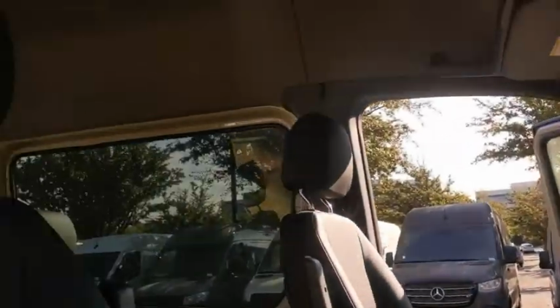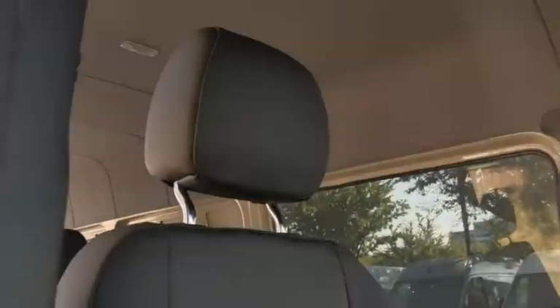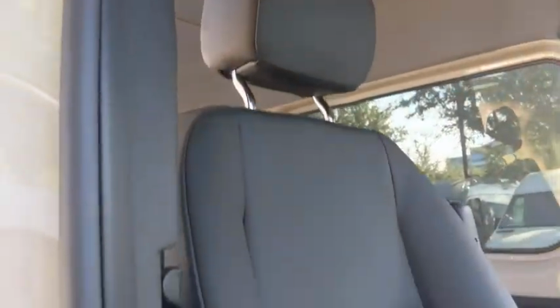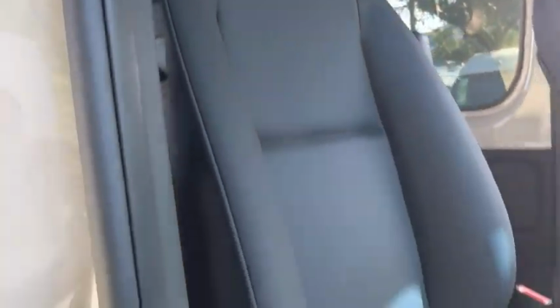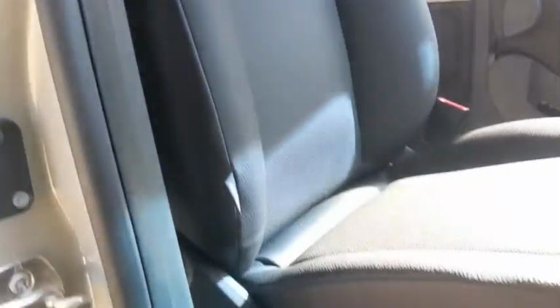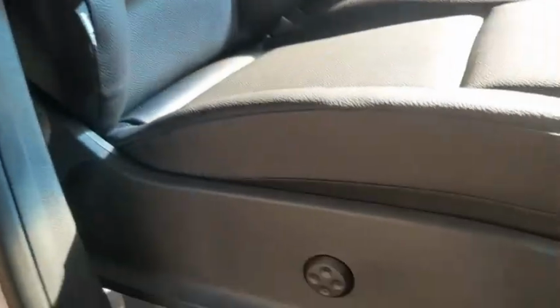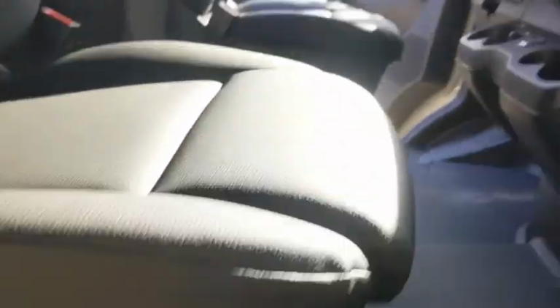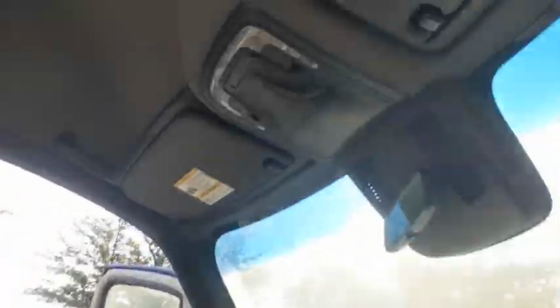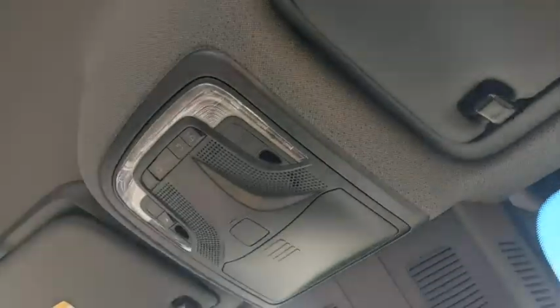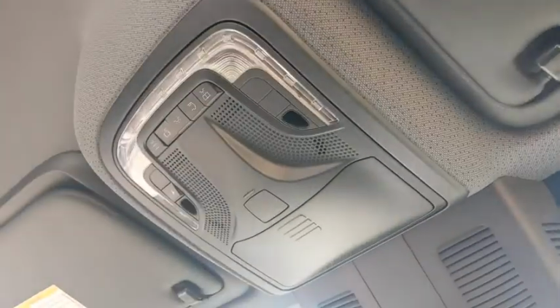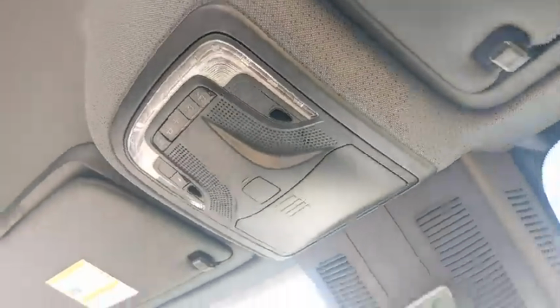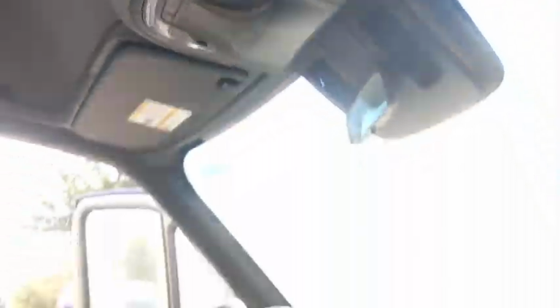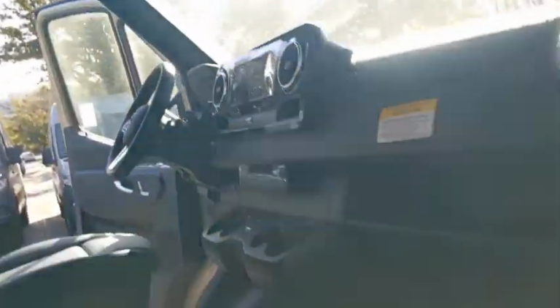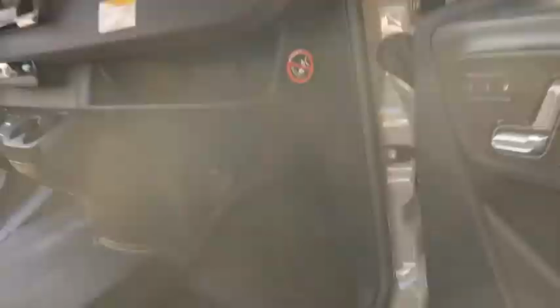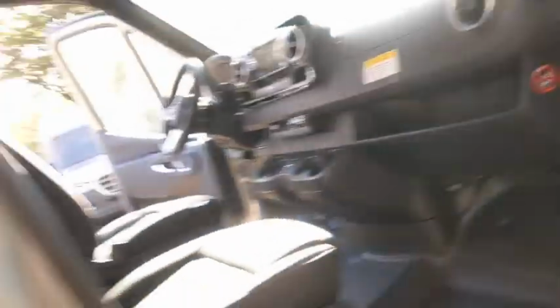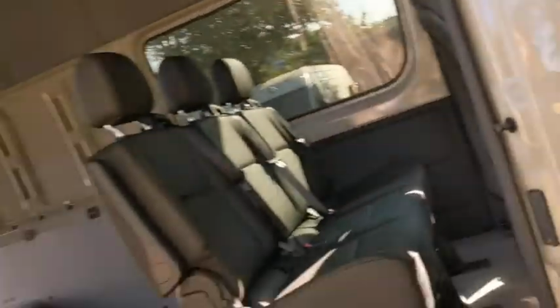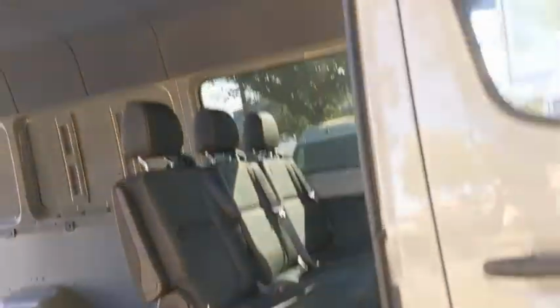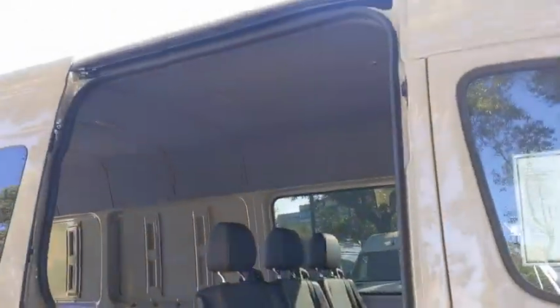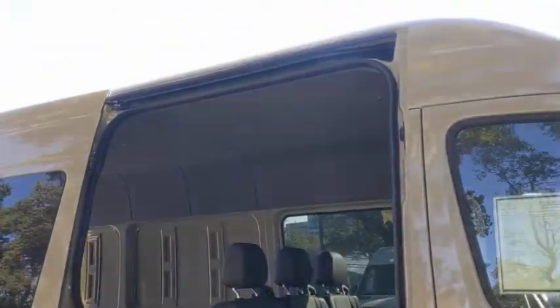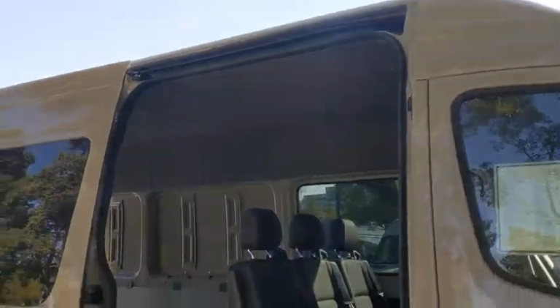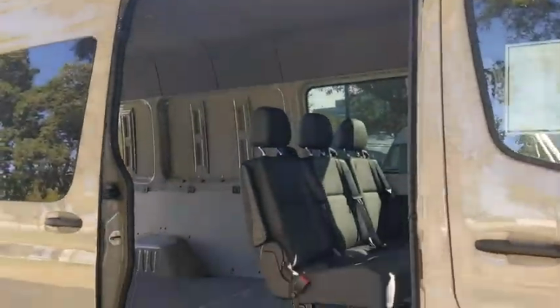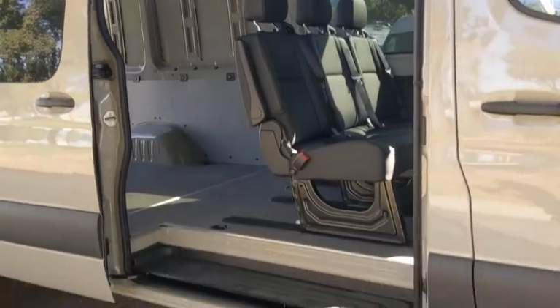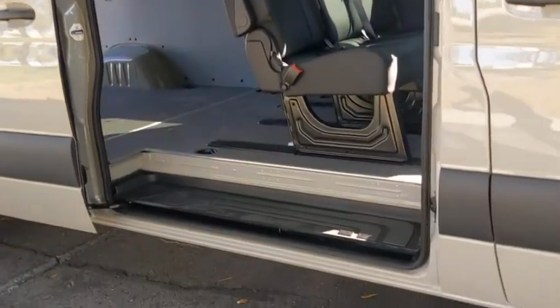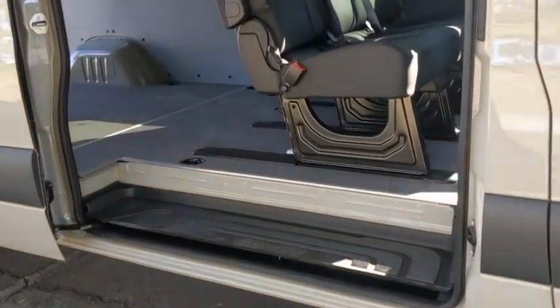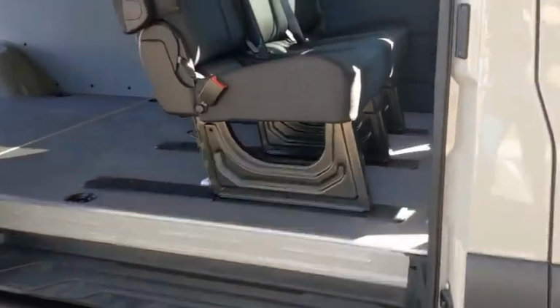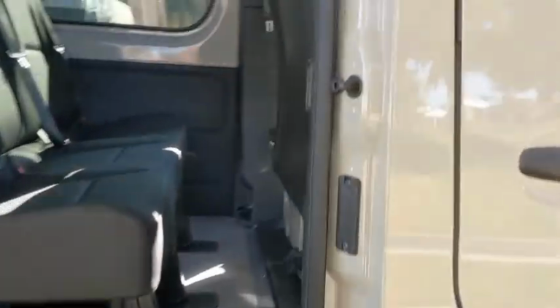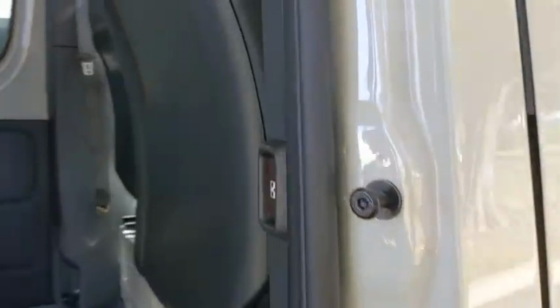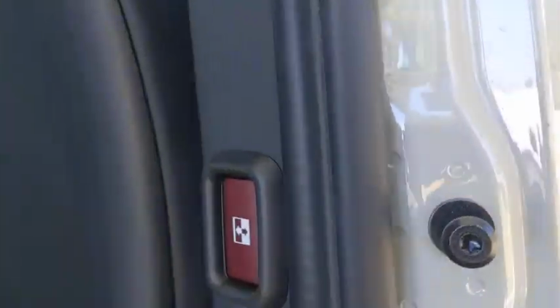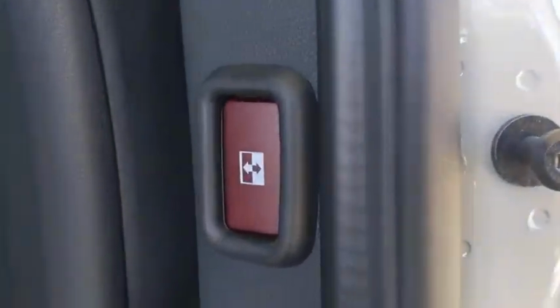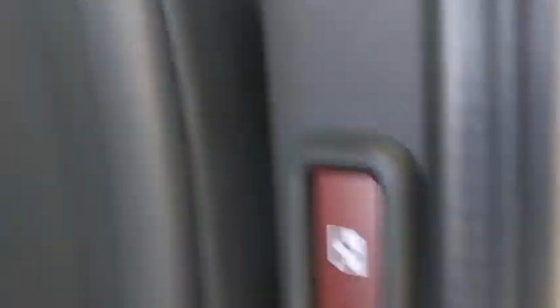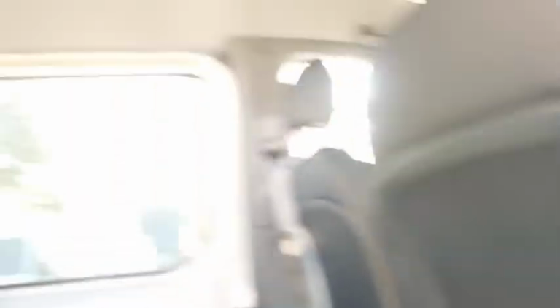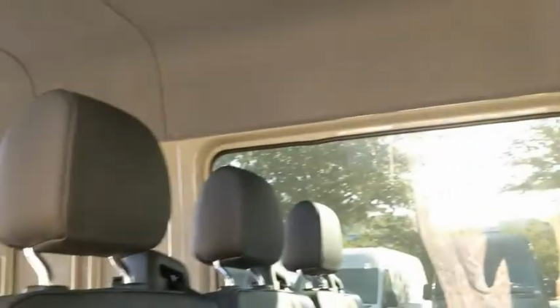Keyless start, floor mats, rear defrost, AM-FM stereo radio, power door locks, bucket seats, MP3 player, passenger airbag, power windows, auxiliary audio input. Come see the car for yourself.